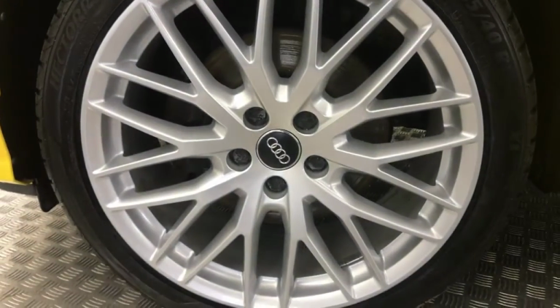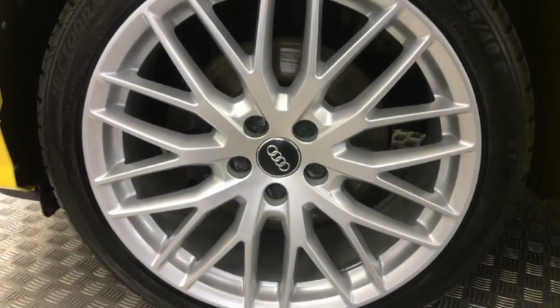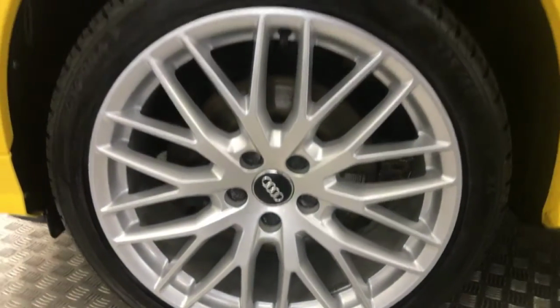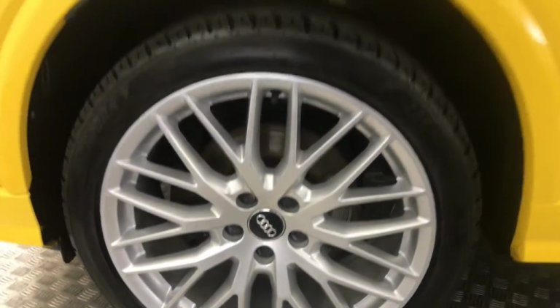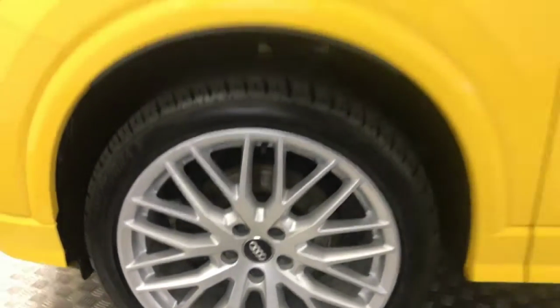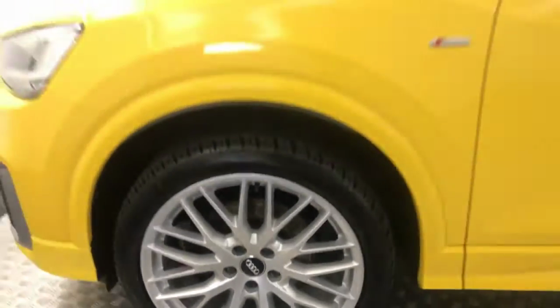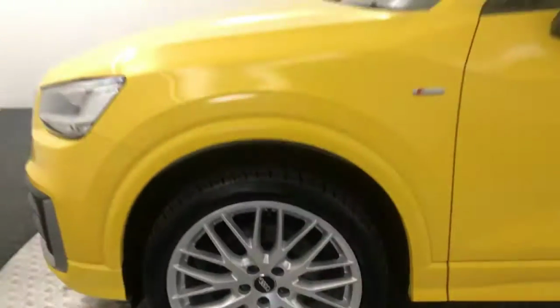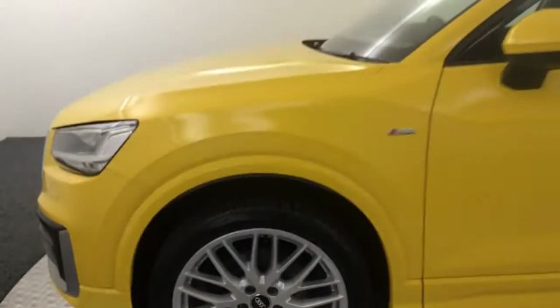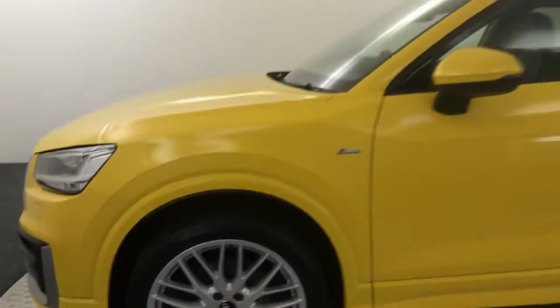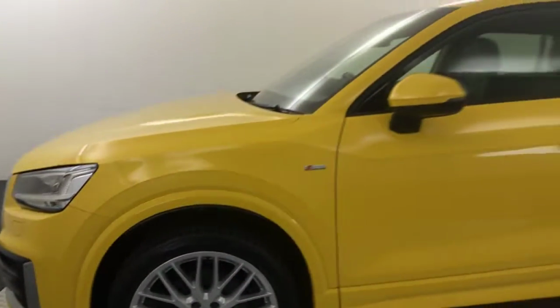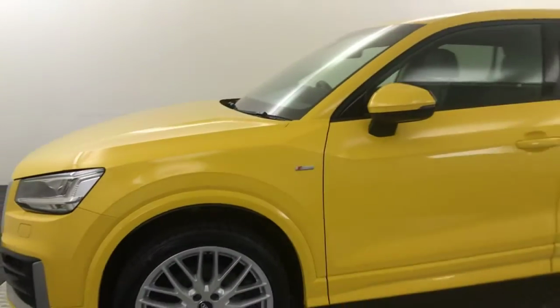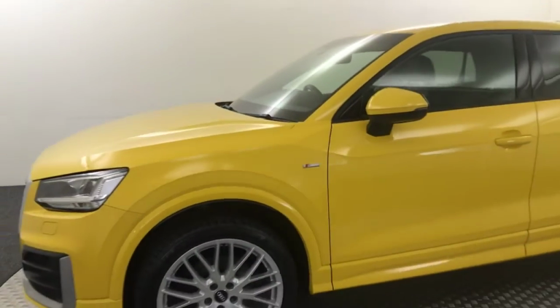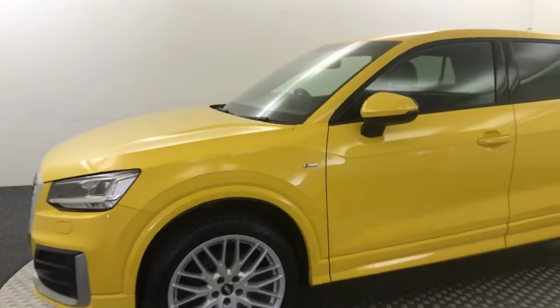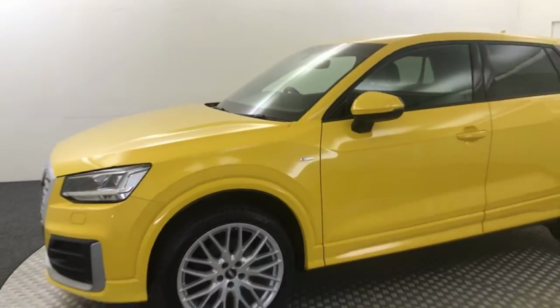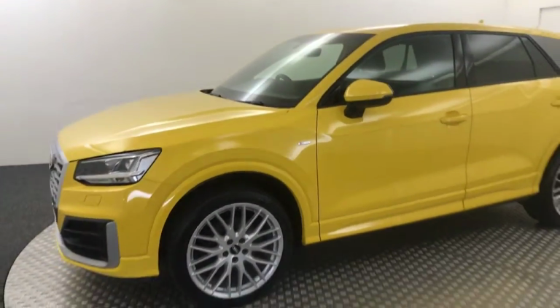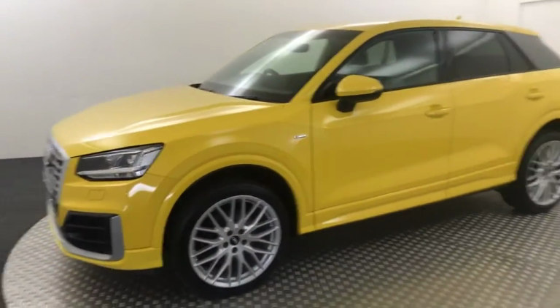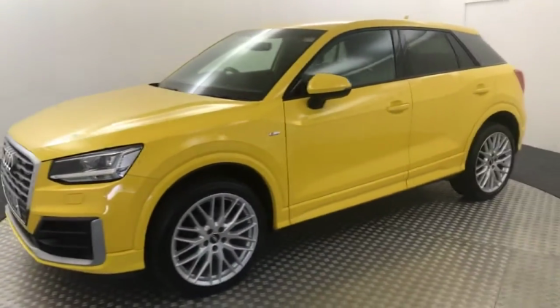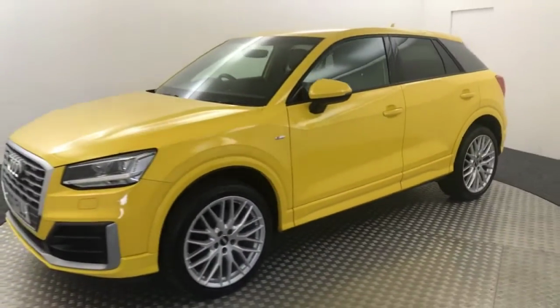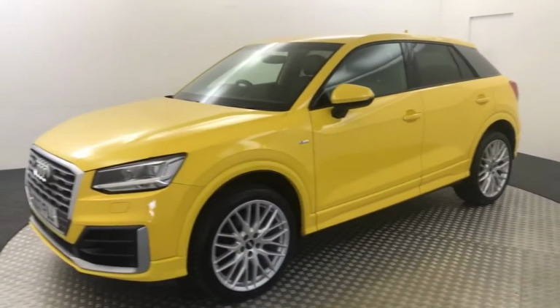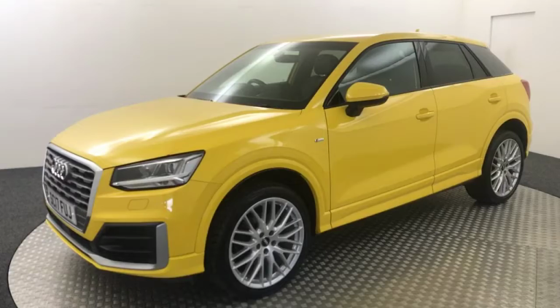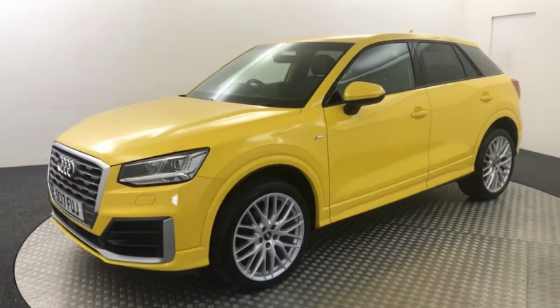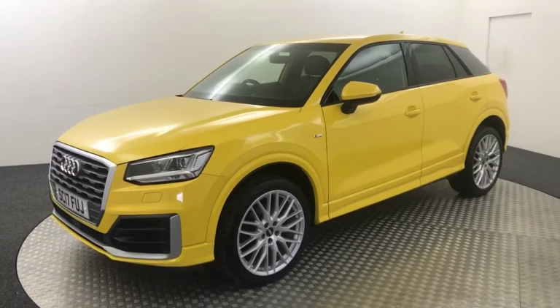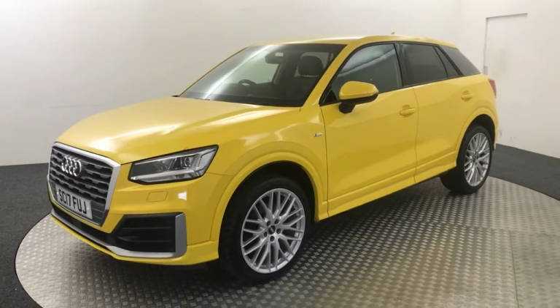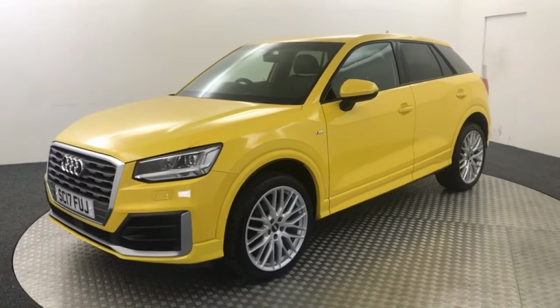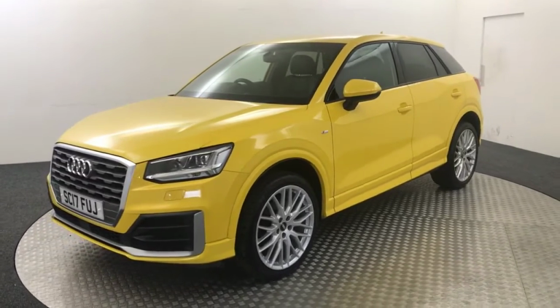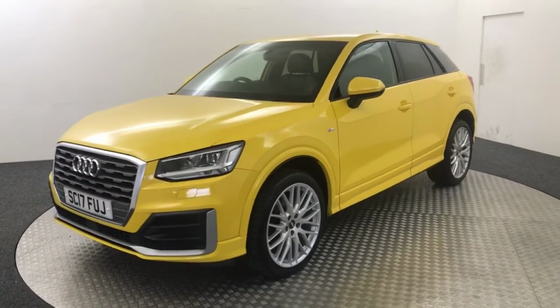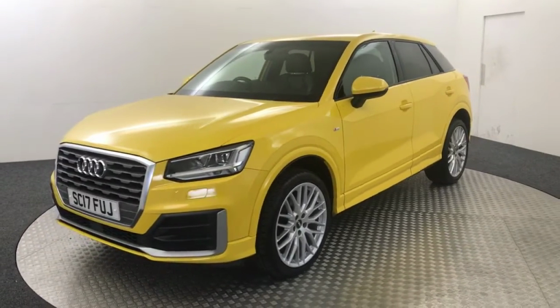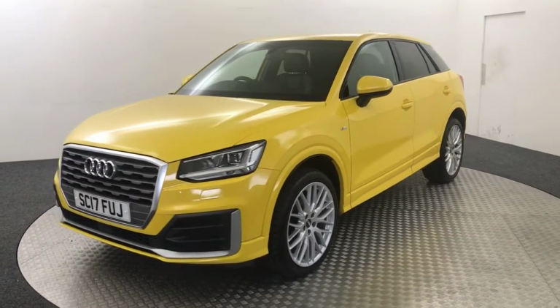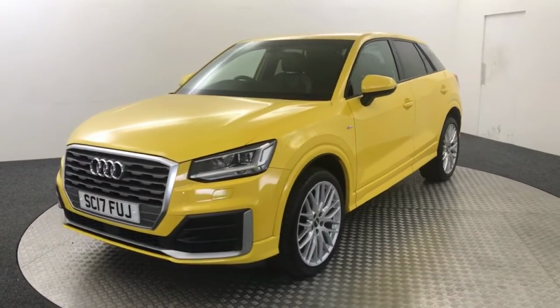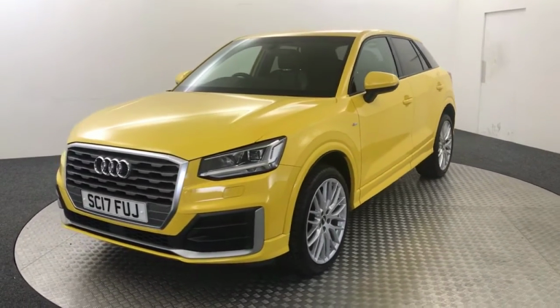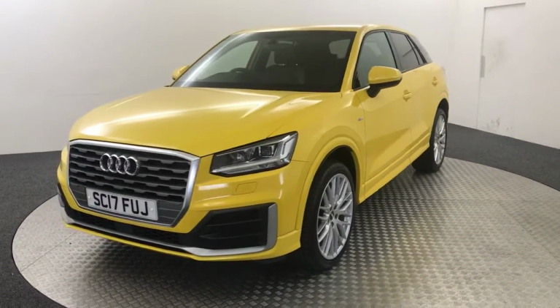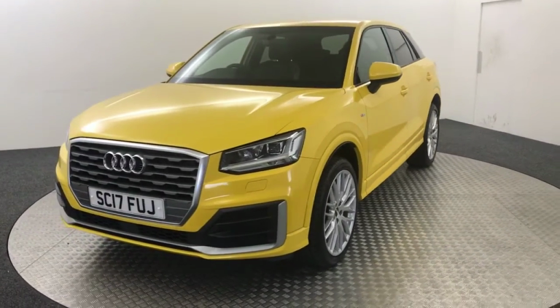And there we have it — a fantastic example, really, really good-looking car. If we just let it go around, I will quickly show you inside.